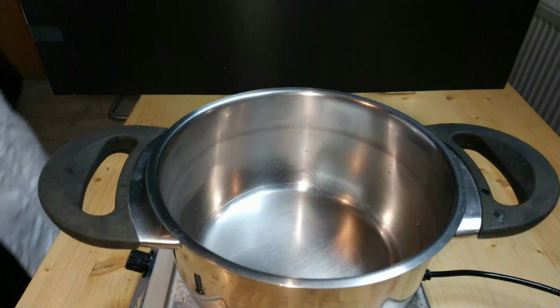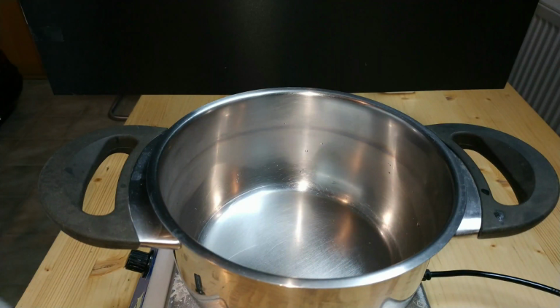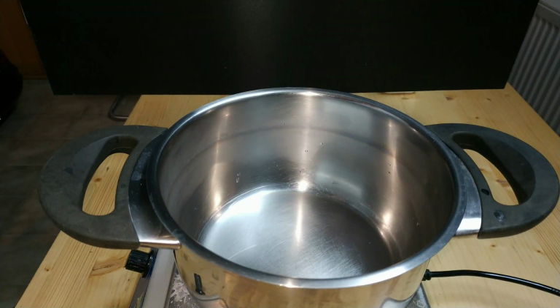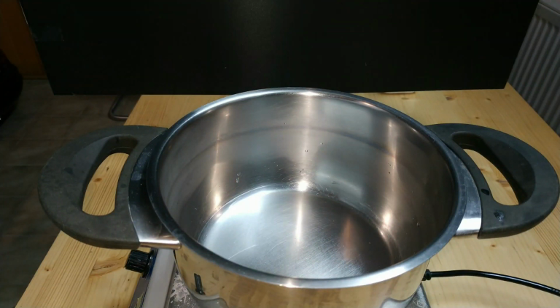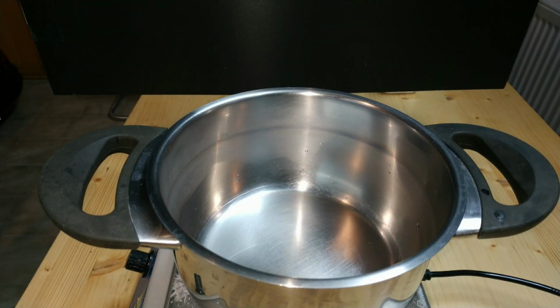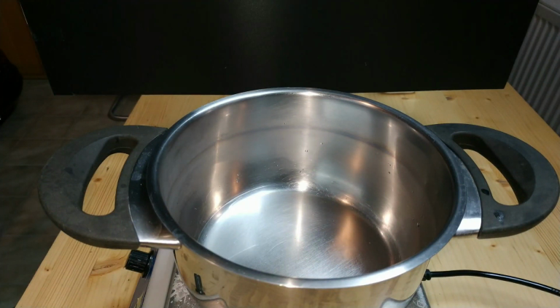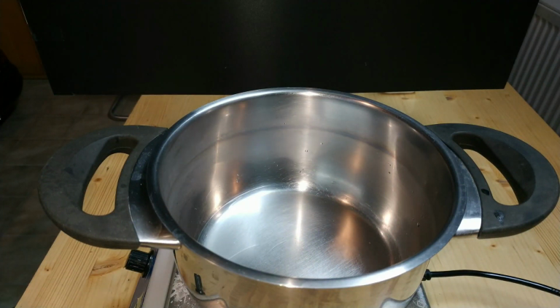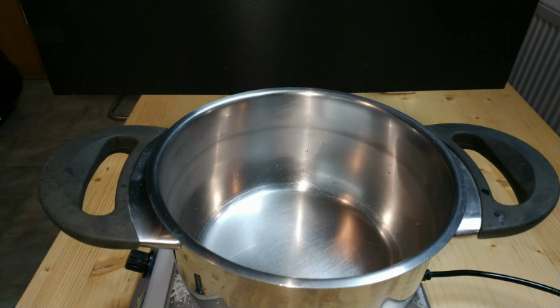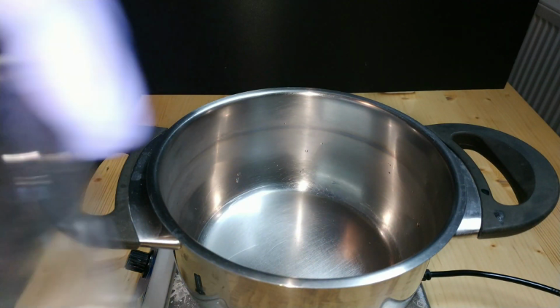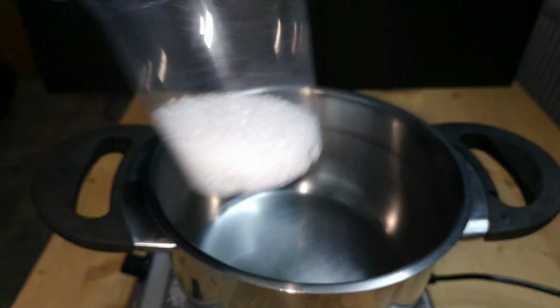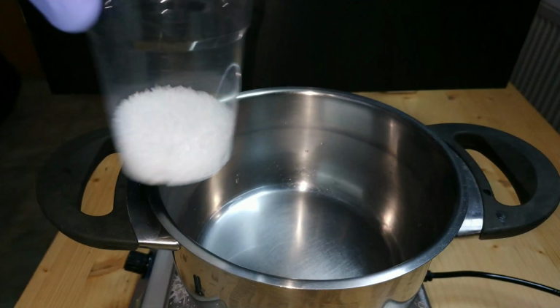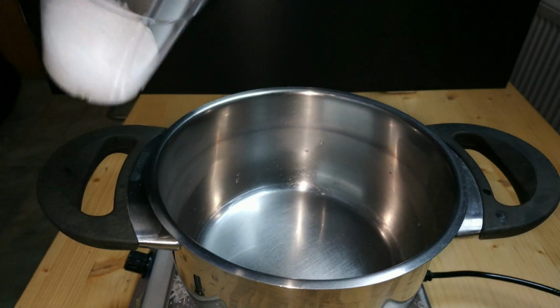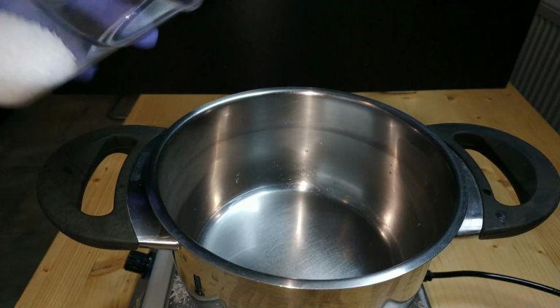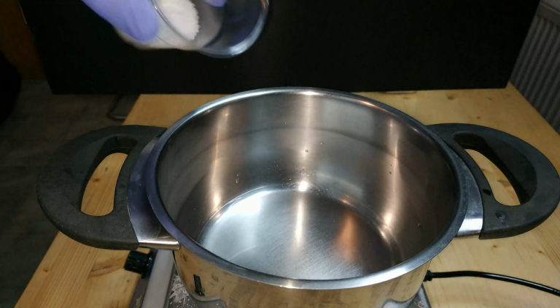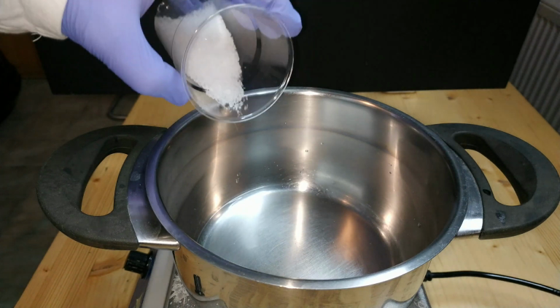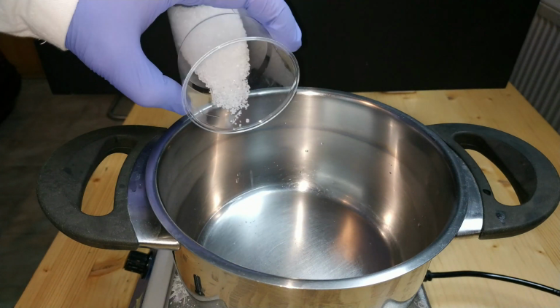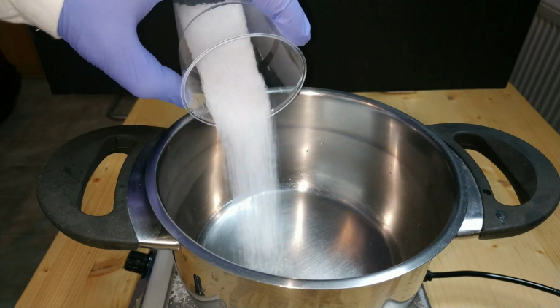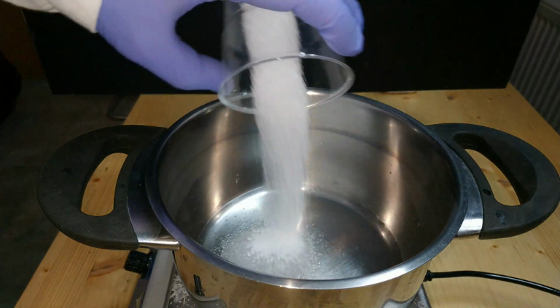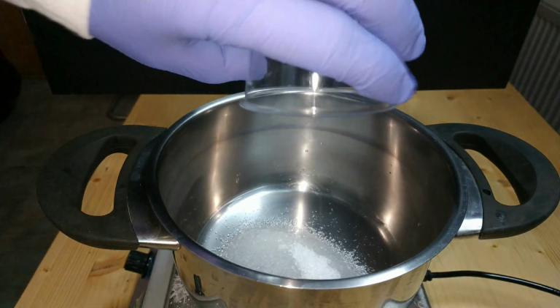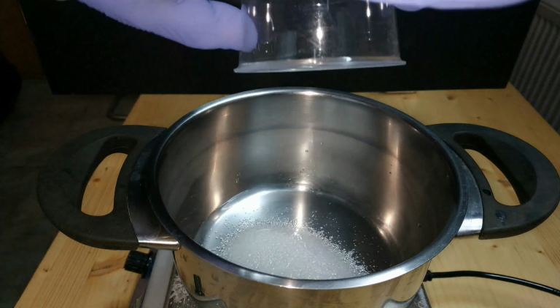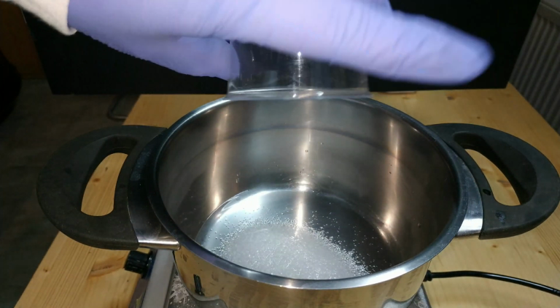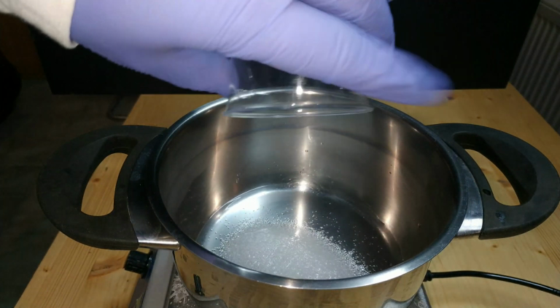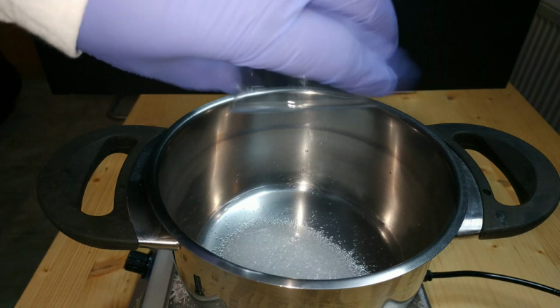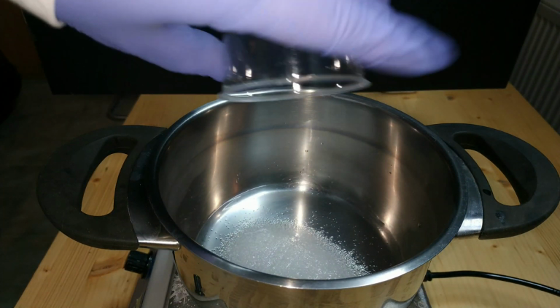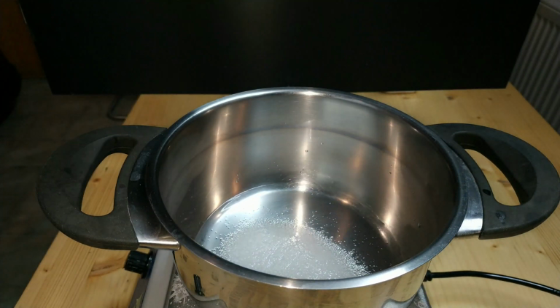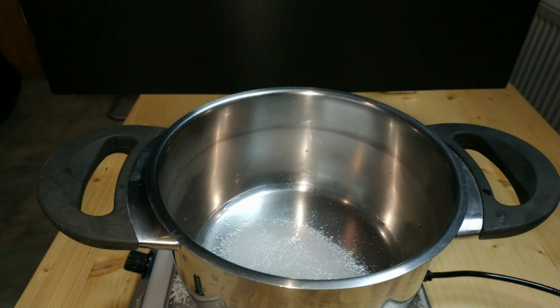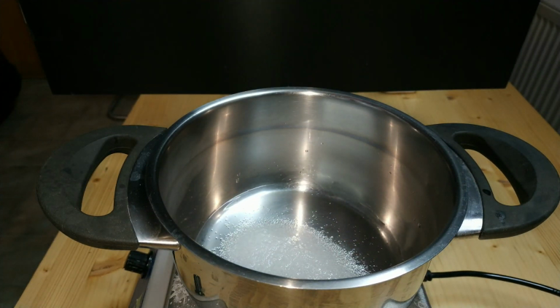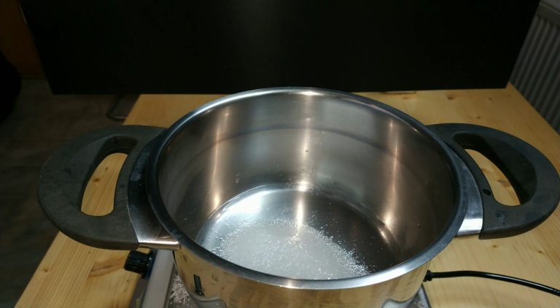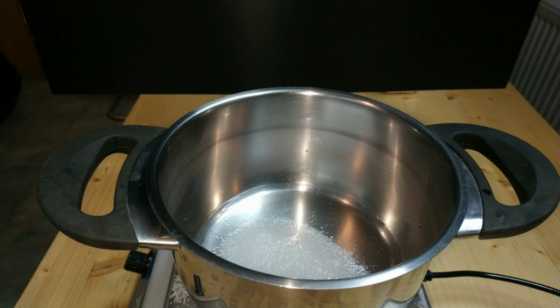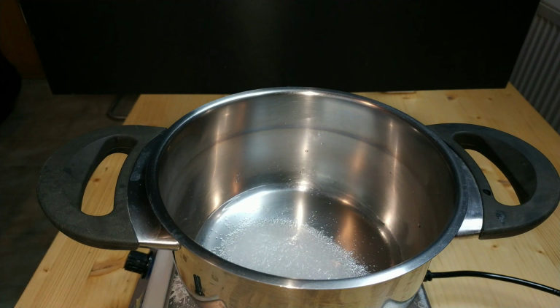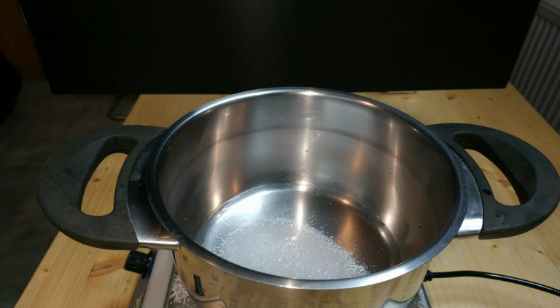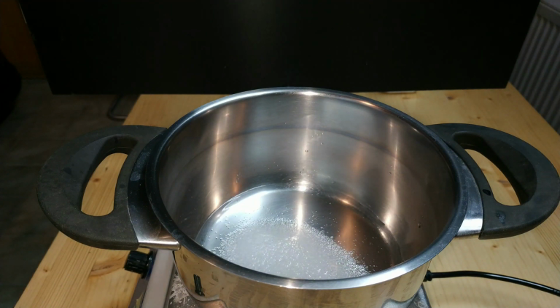Greetings! In this video we'll make some trisodium citrate, simply called sodium citrate, from sodium hydrogen carbonate, commonly known as baking soda and citric acid.